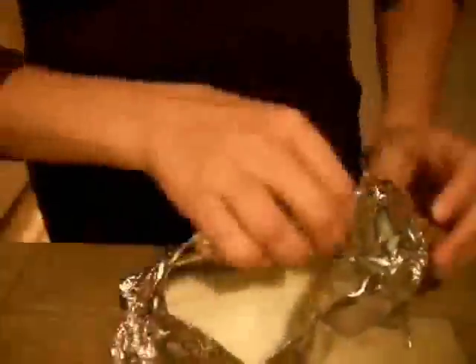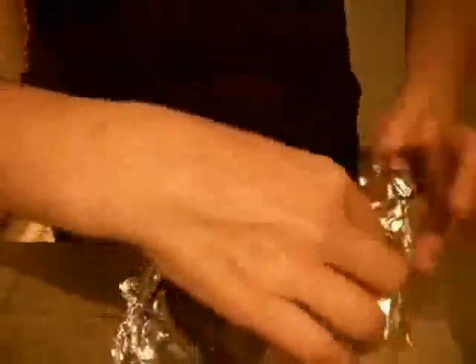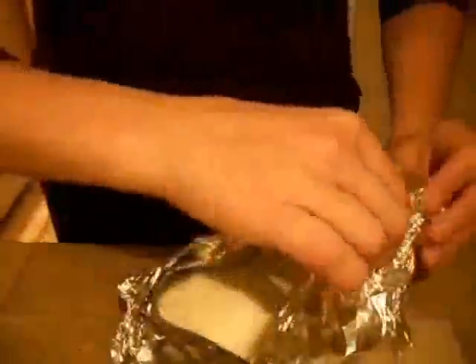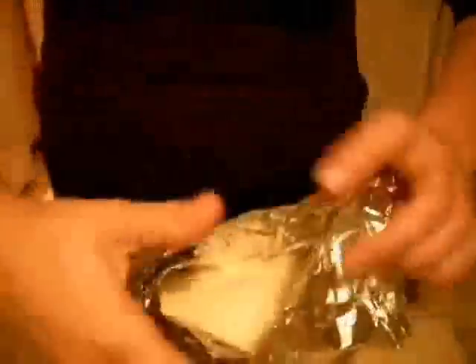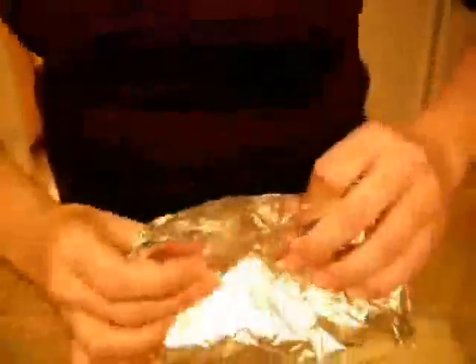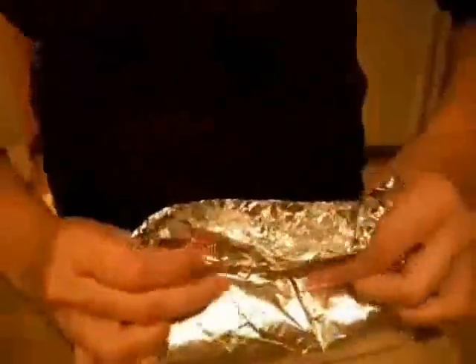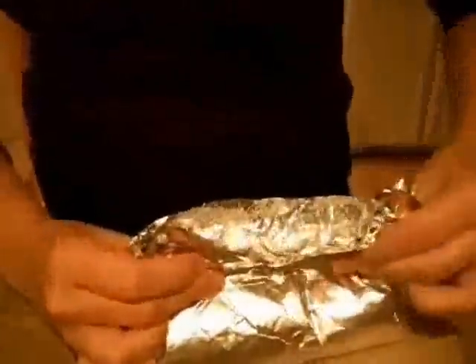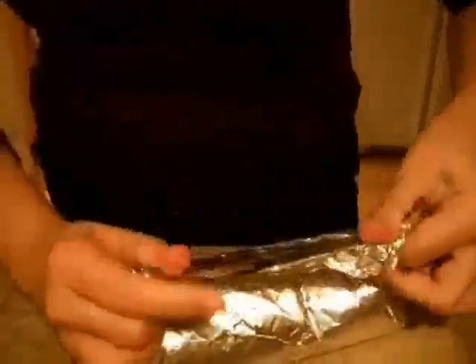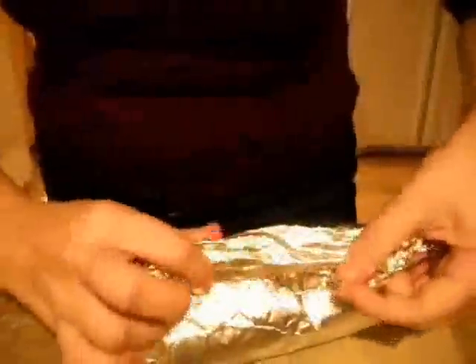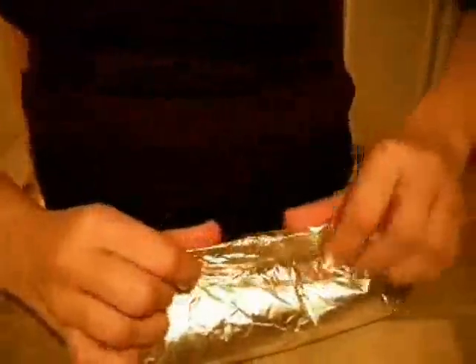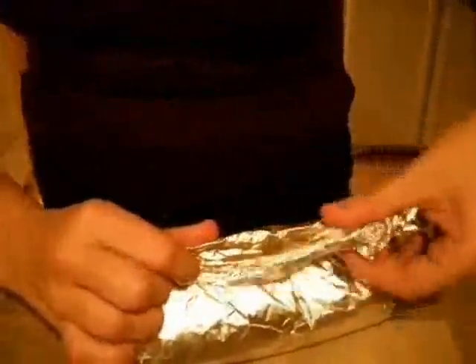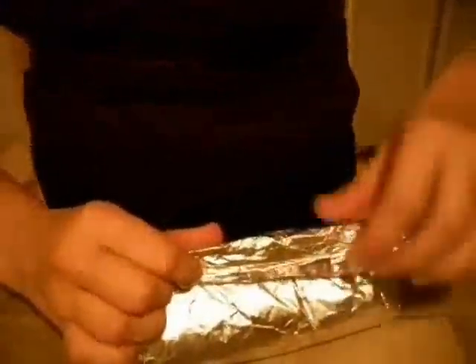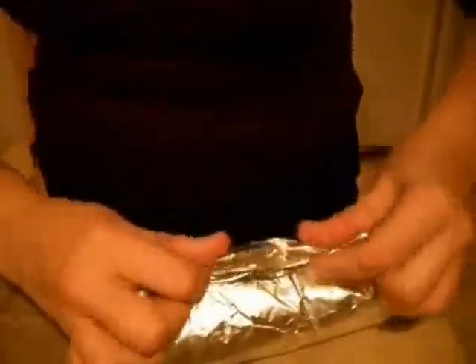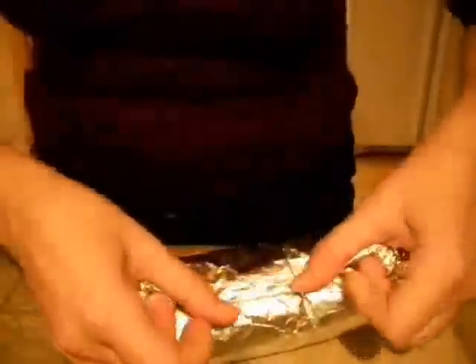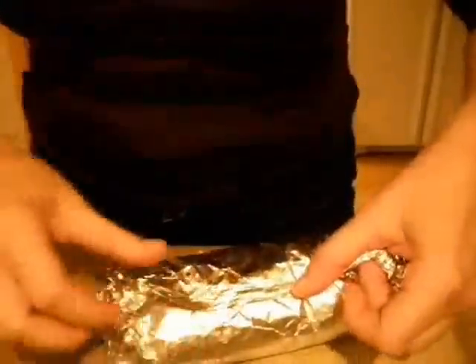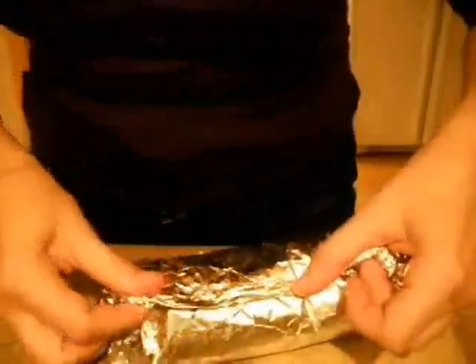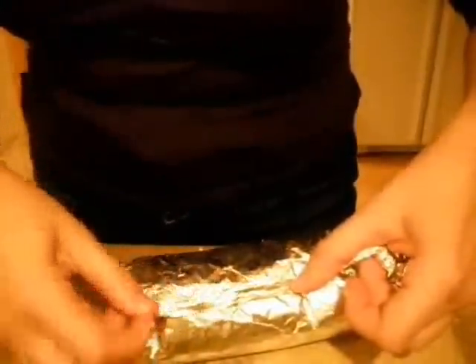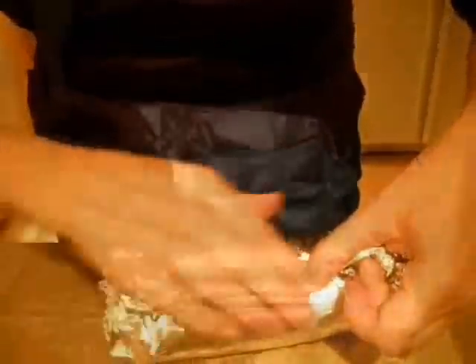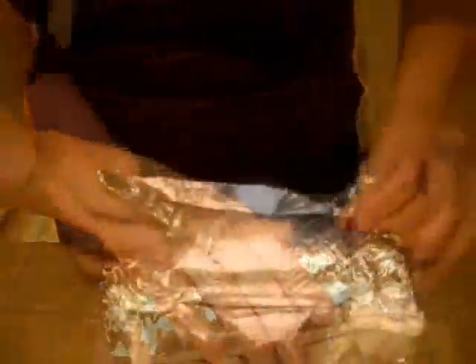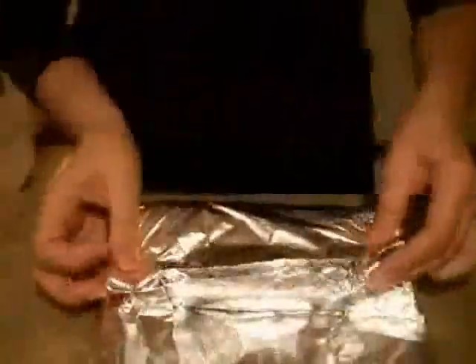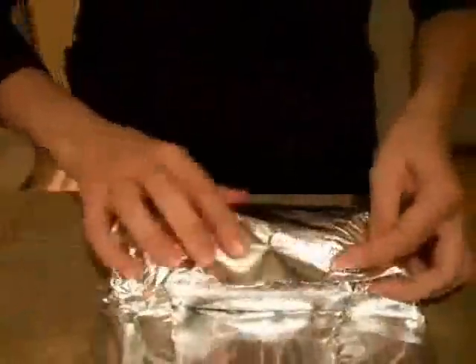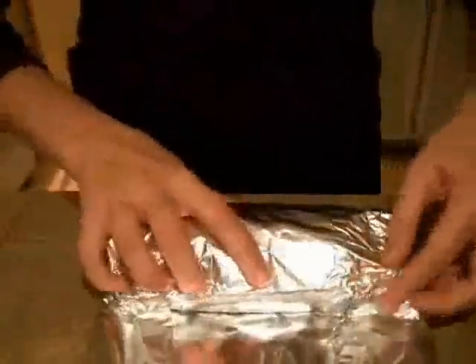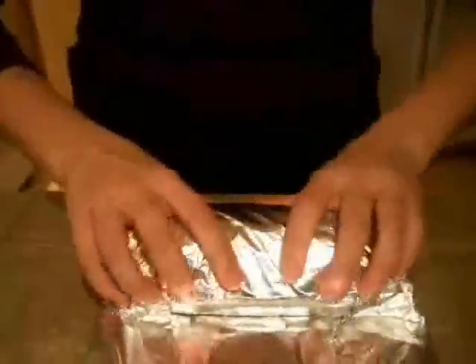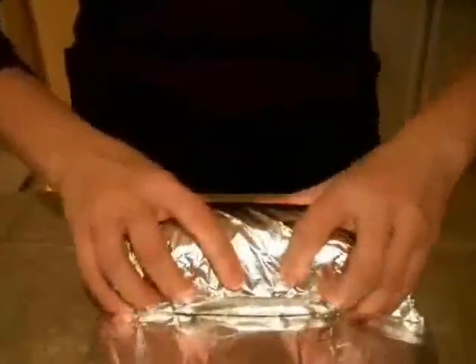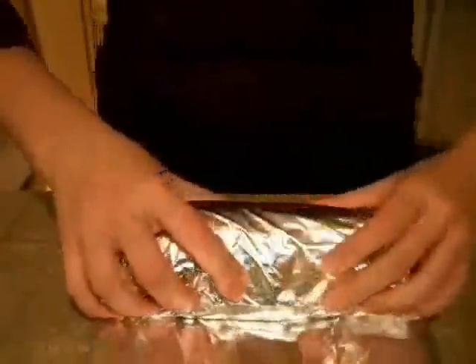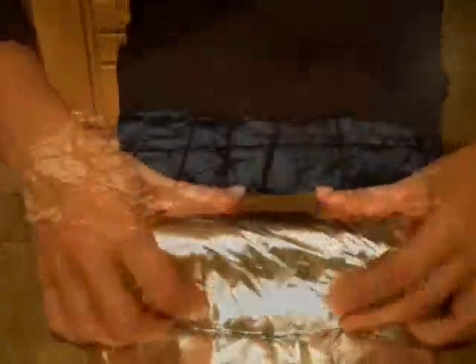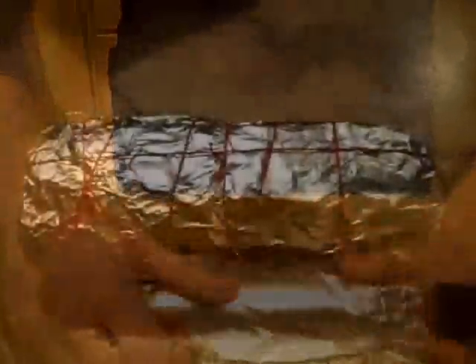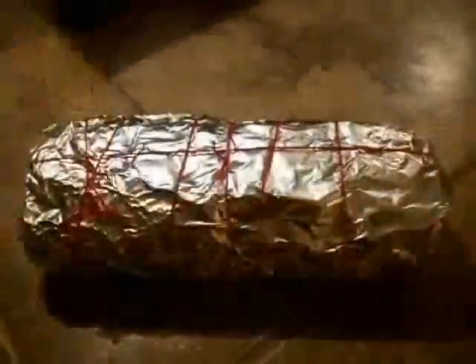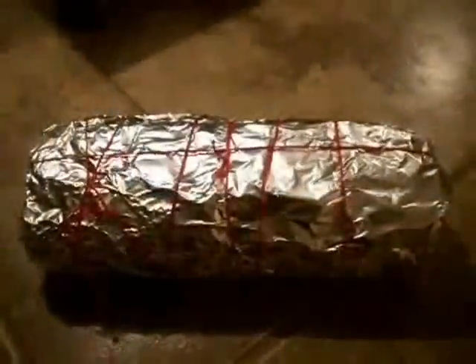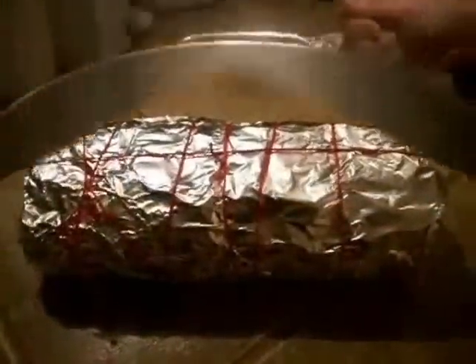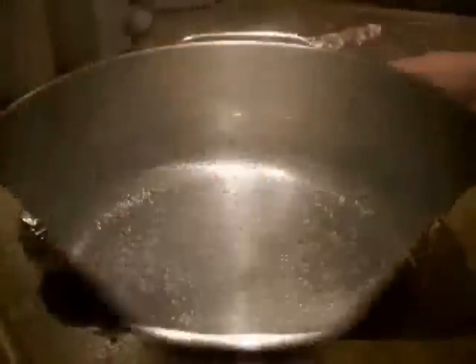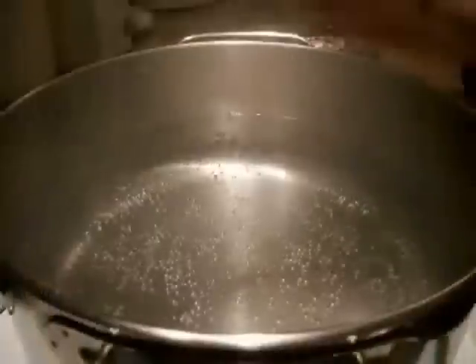Fold the wrapper up around the sides, then pour the remaining batter on top. Continue wrapping the foil and enclose the peanut sugar mixture. Seal the wrapper carefully to eliminate any leakage, and wrap it as many times as needed to prevent water from seeping in, then tie it with string.